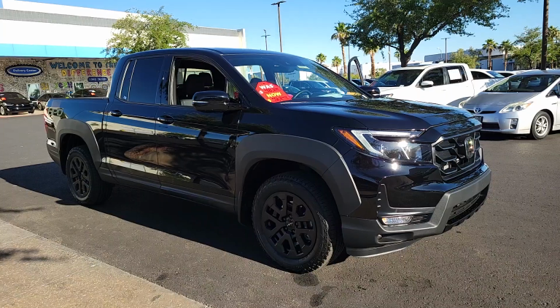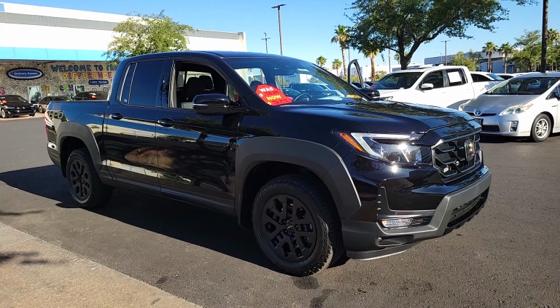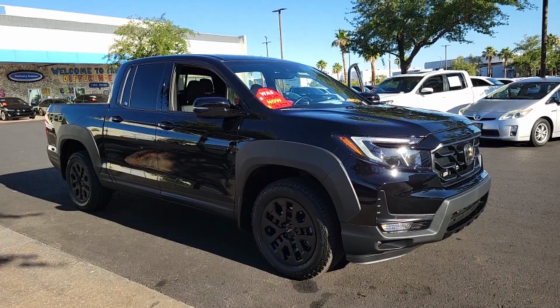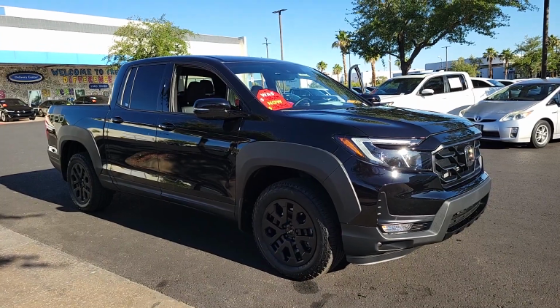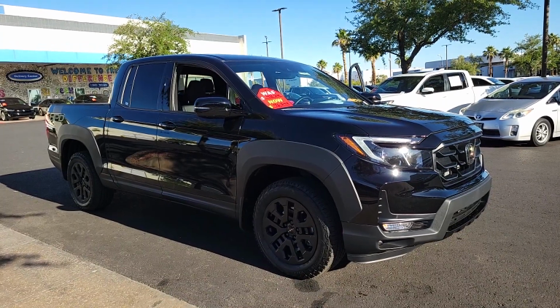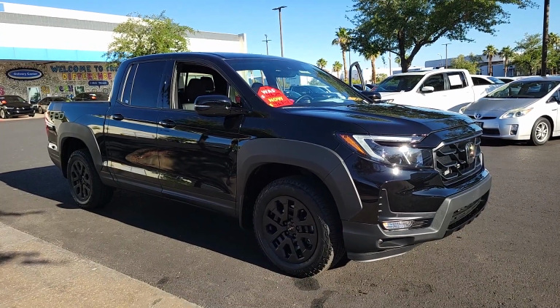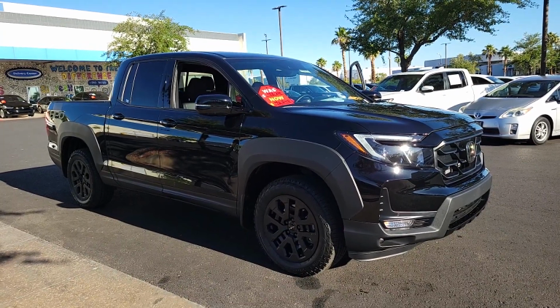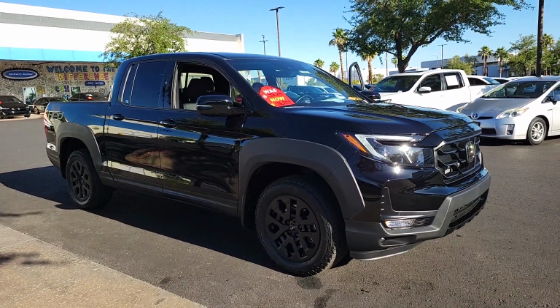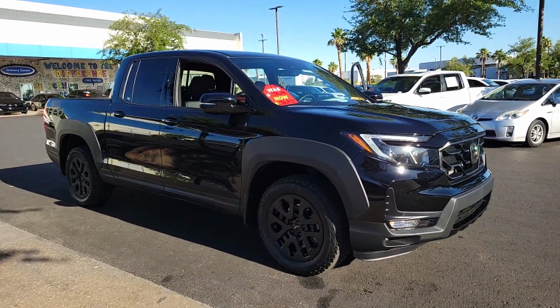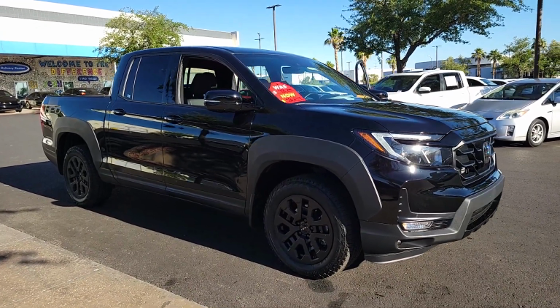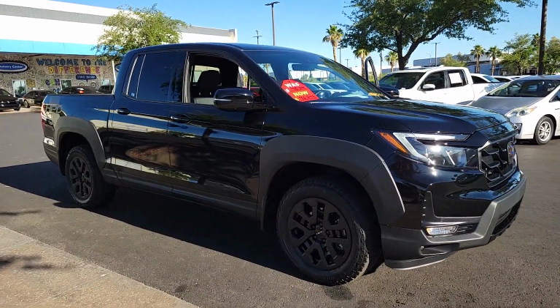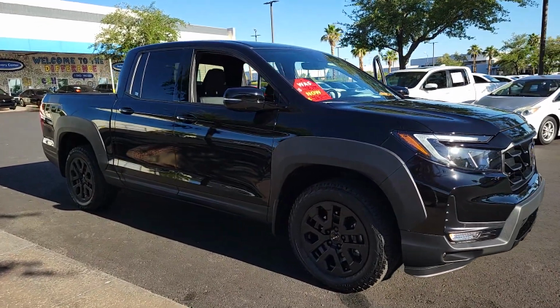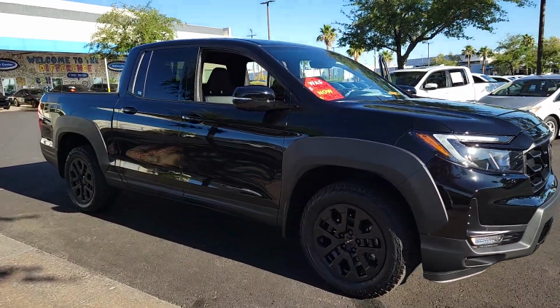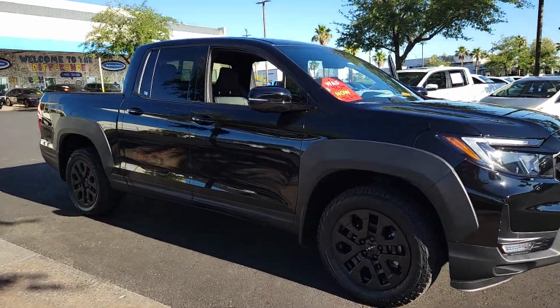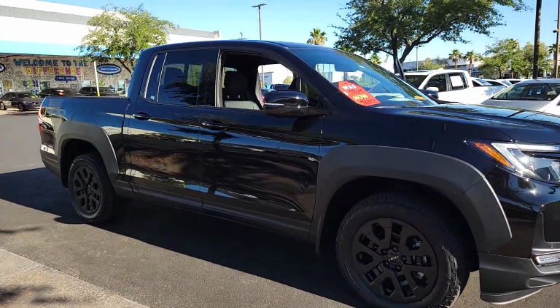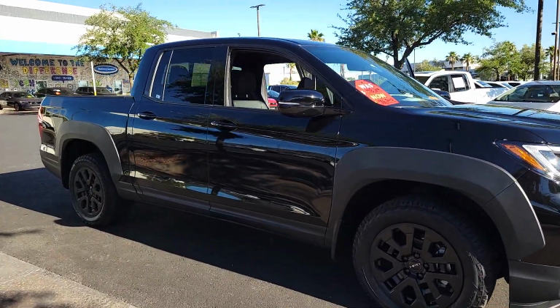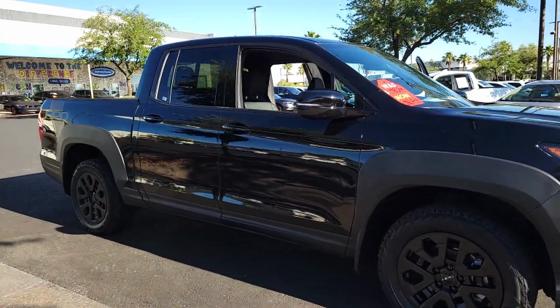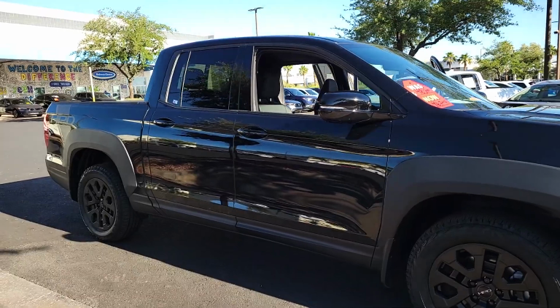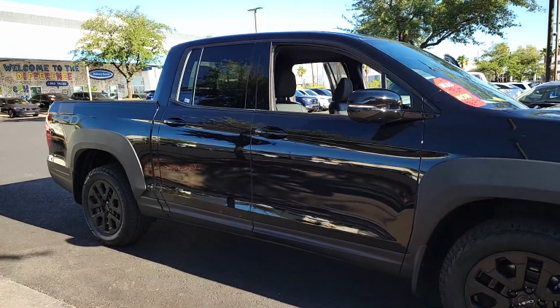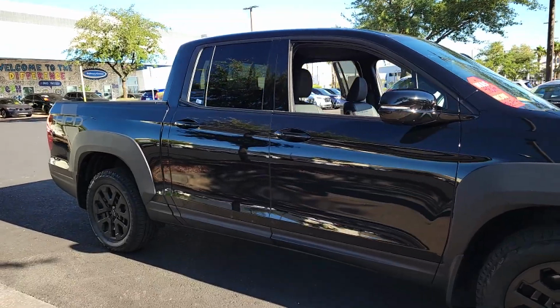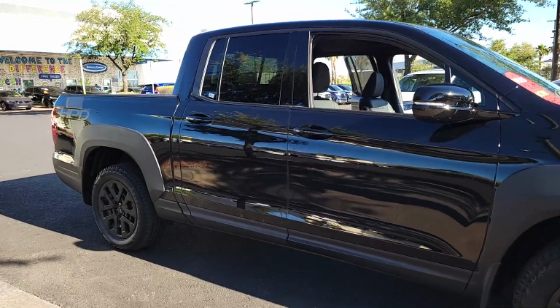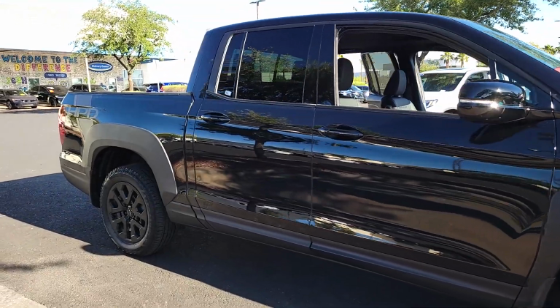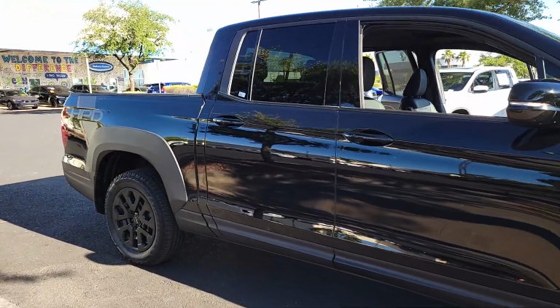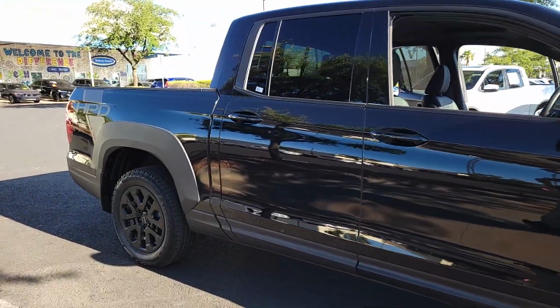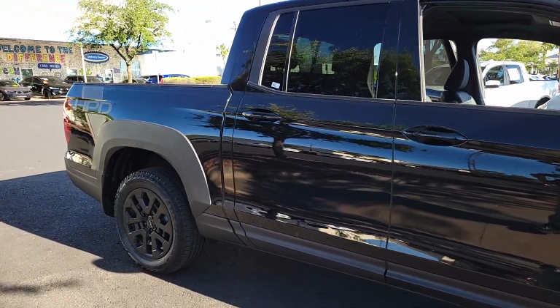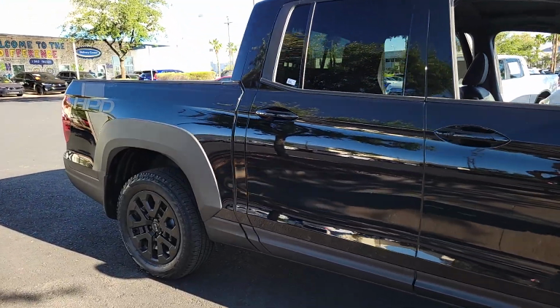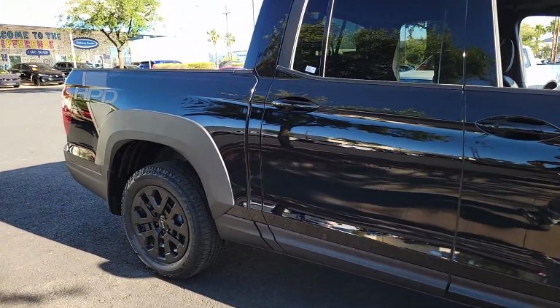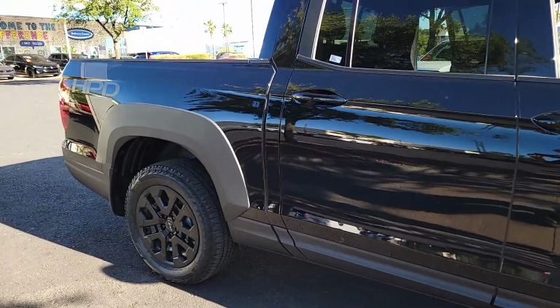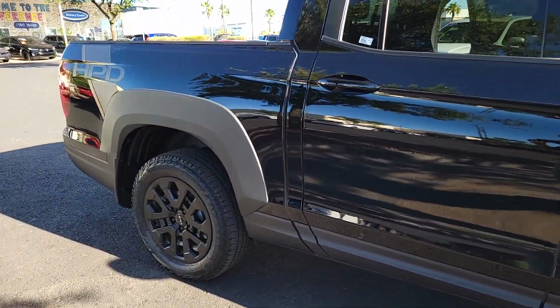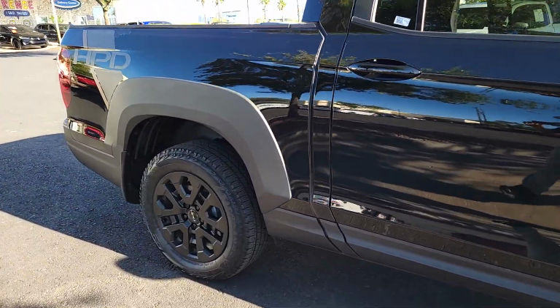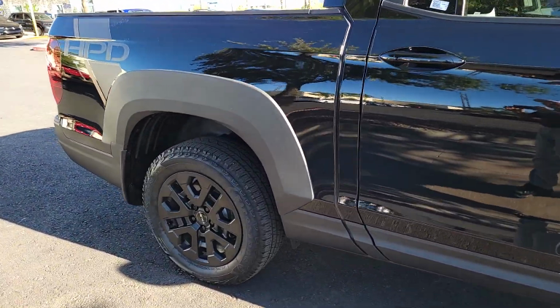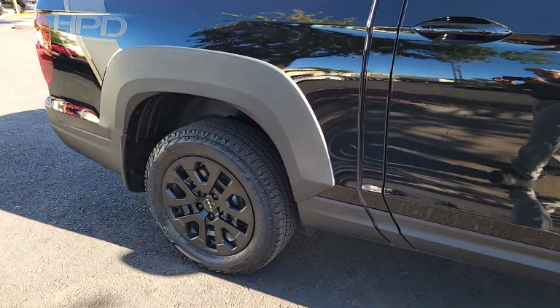You will be amazed by this. 2023 Honda Ridgeline. This vehicle is an outstanding buy with fewer than 5,000 miles on the odometer.